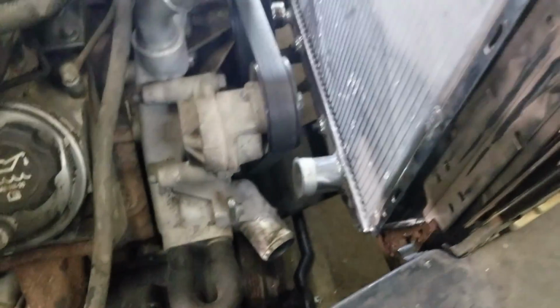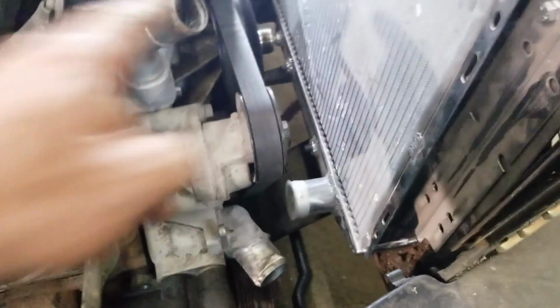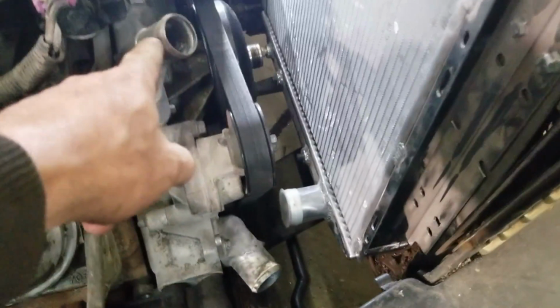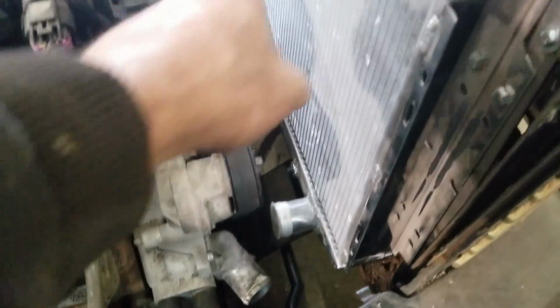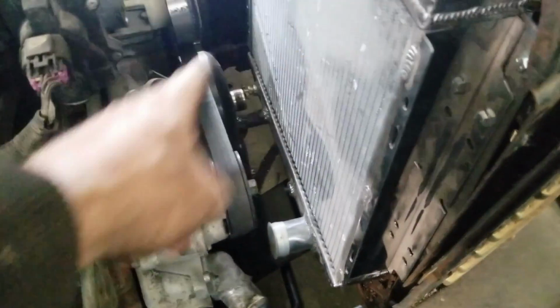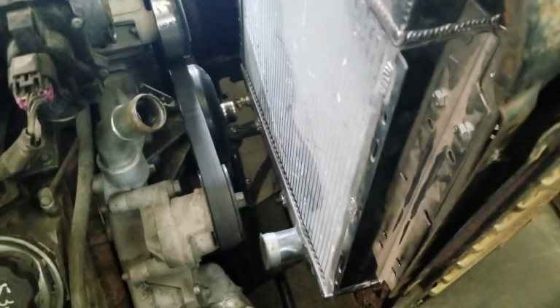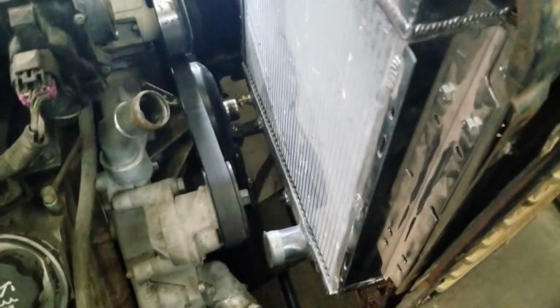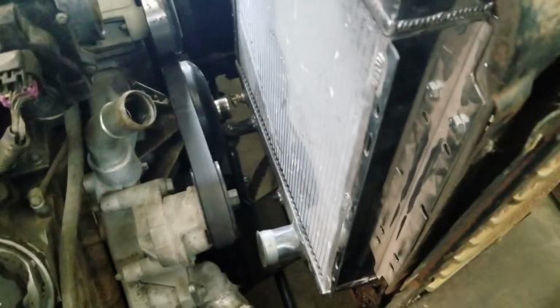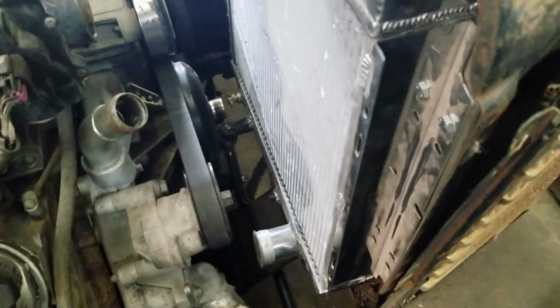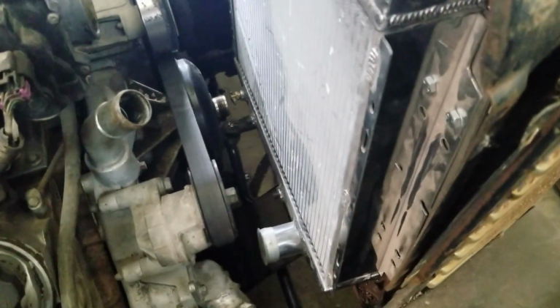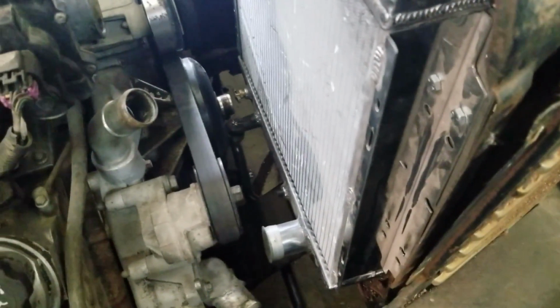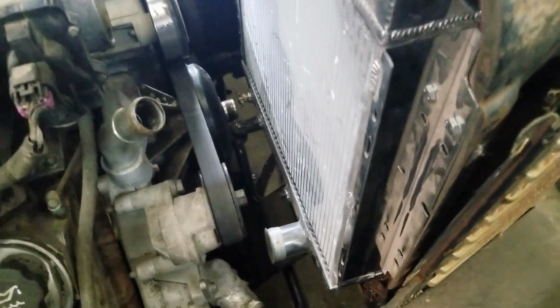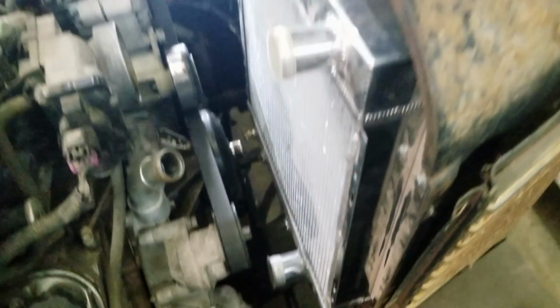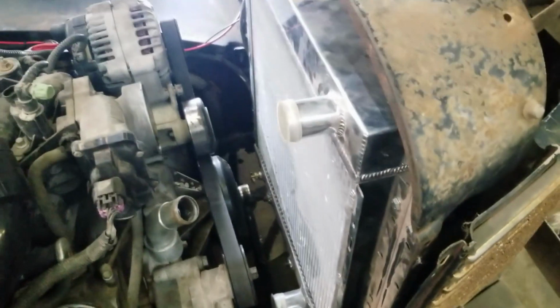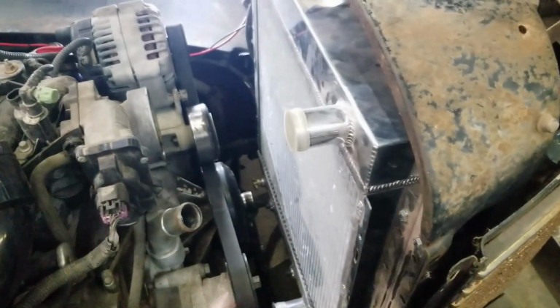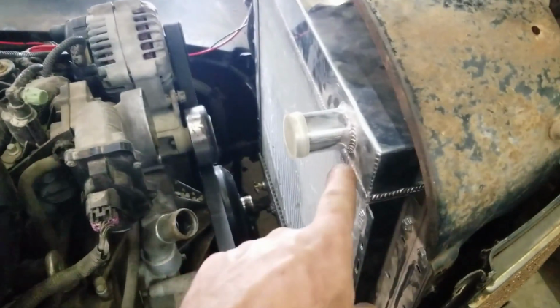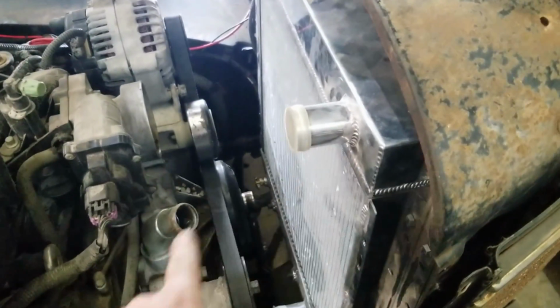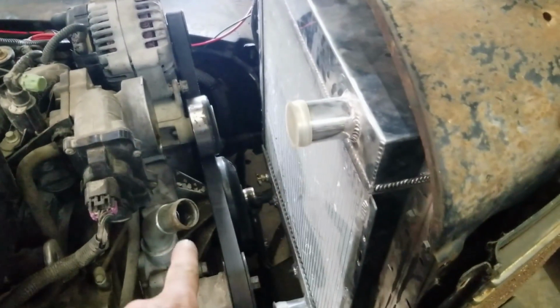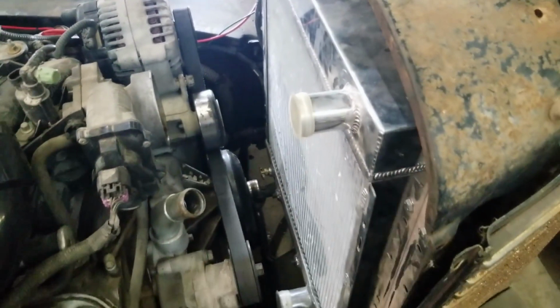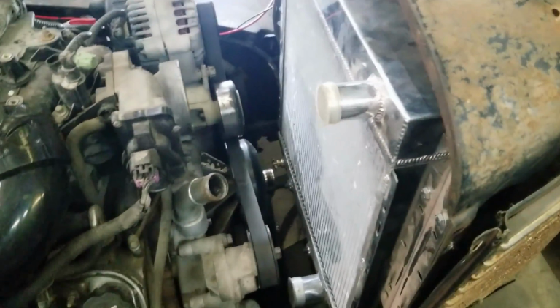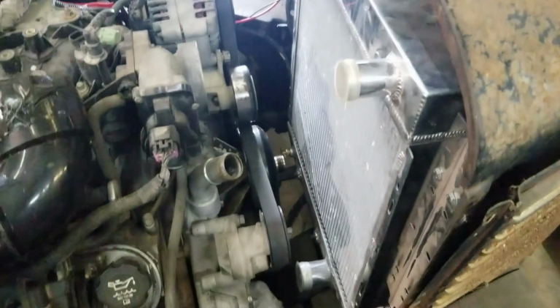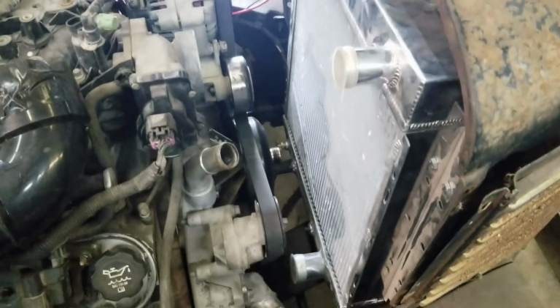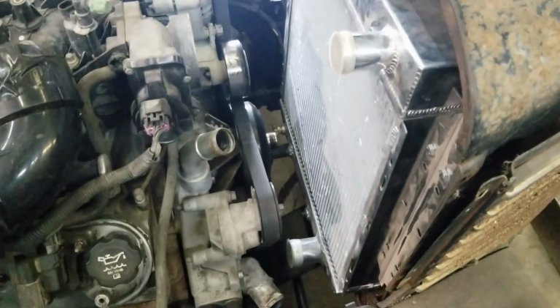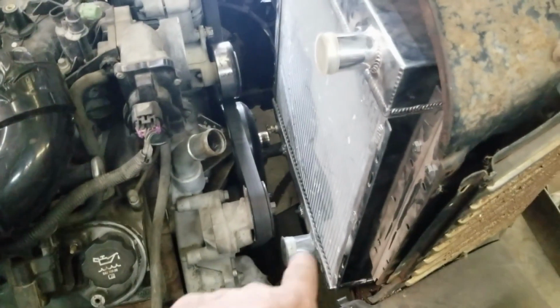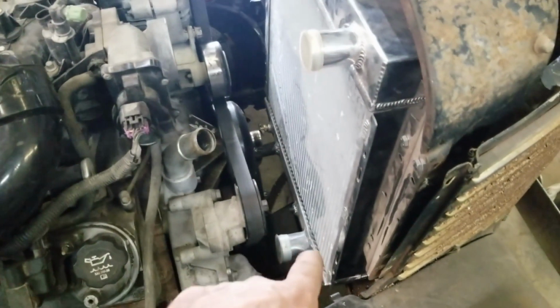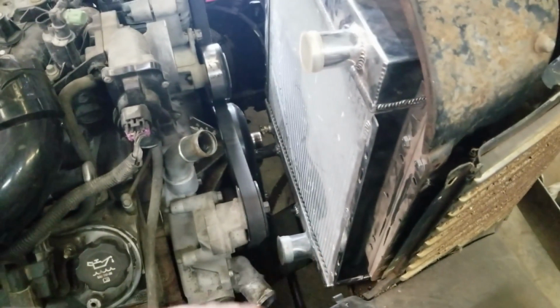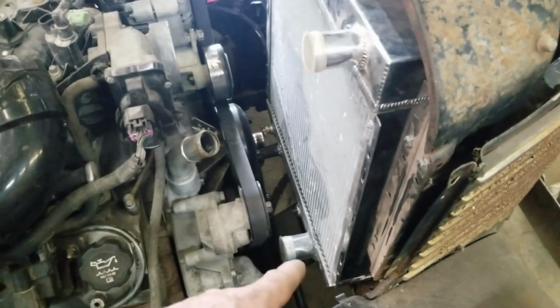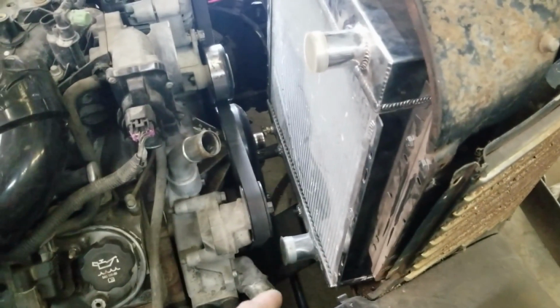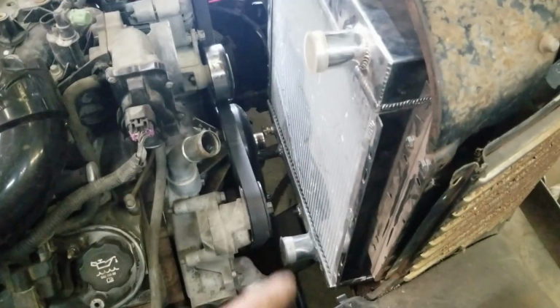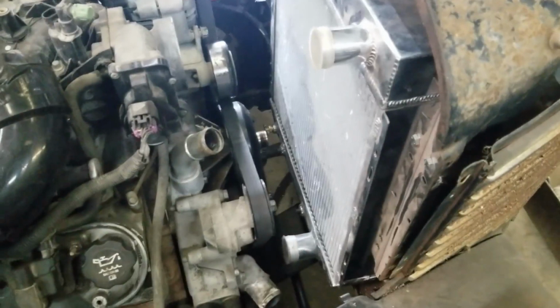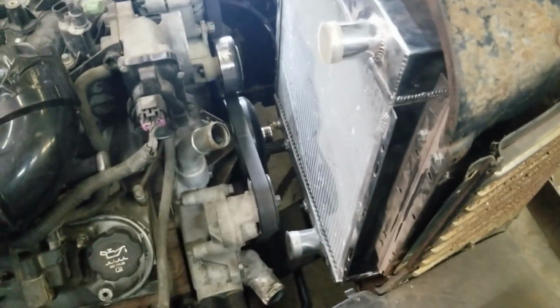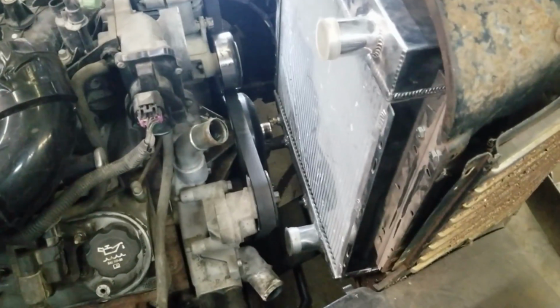This upper hose should be okay — close enough, it'll work. There to there. So yeah, I'm gonna pull it out and then somehow jimmy rig something together here.